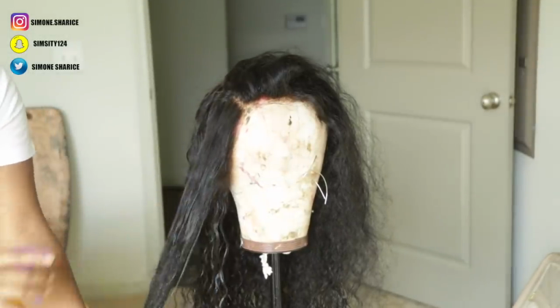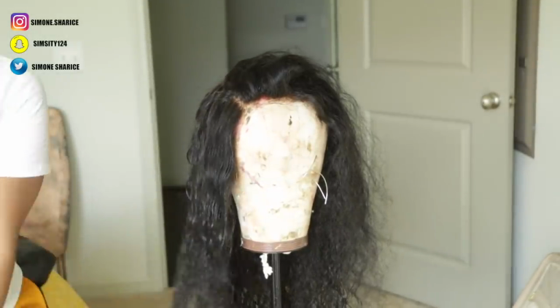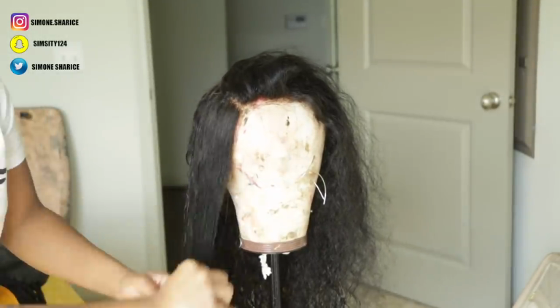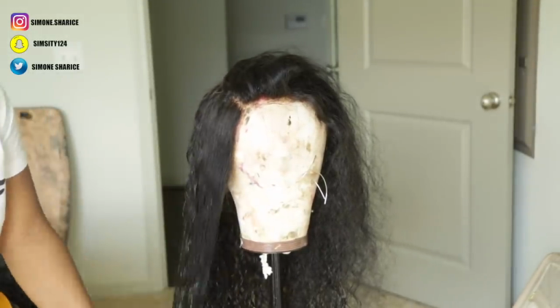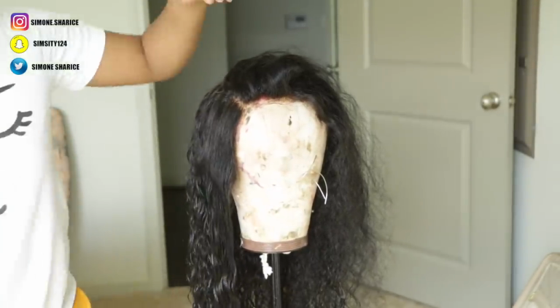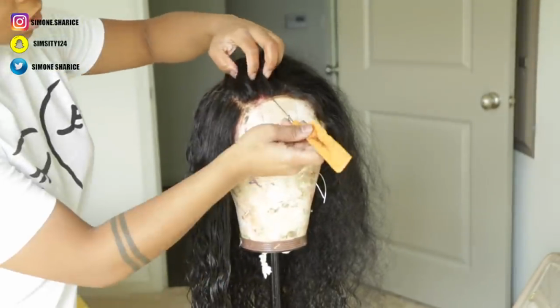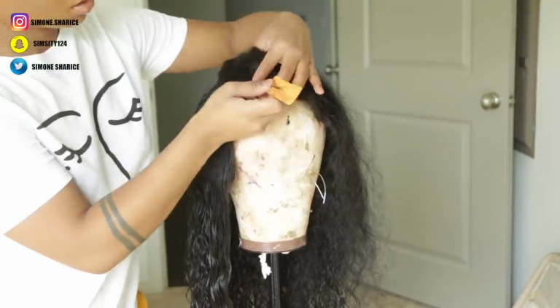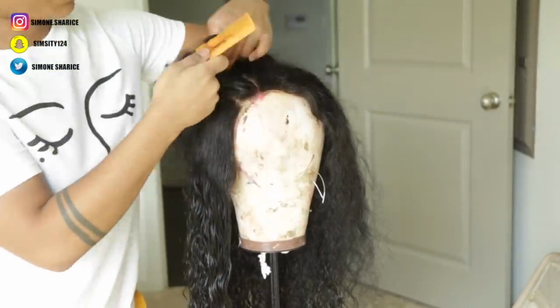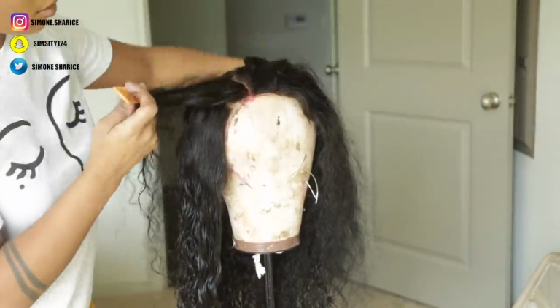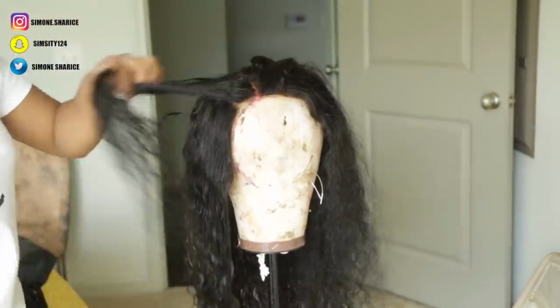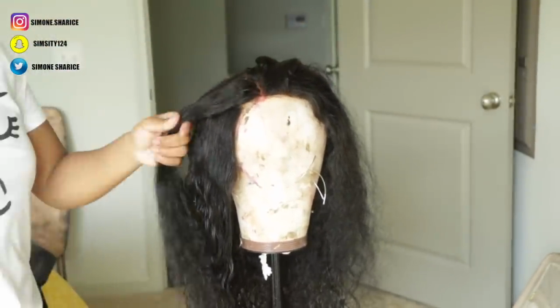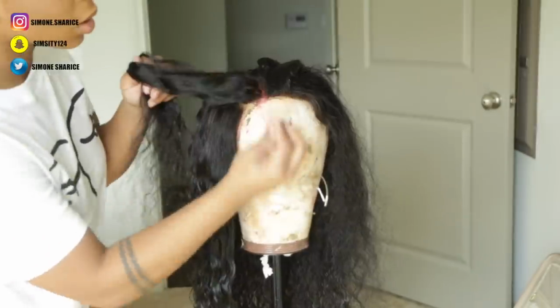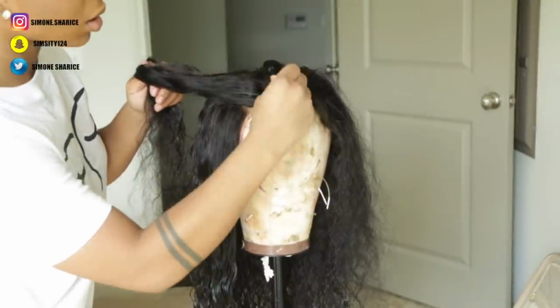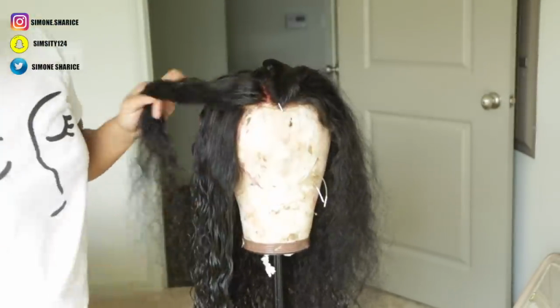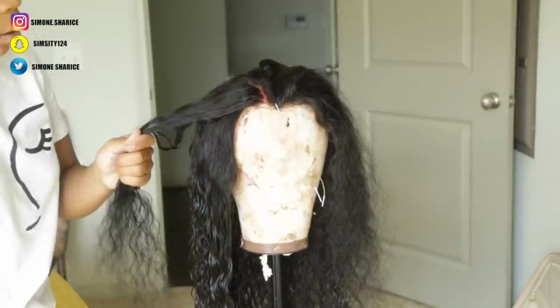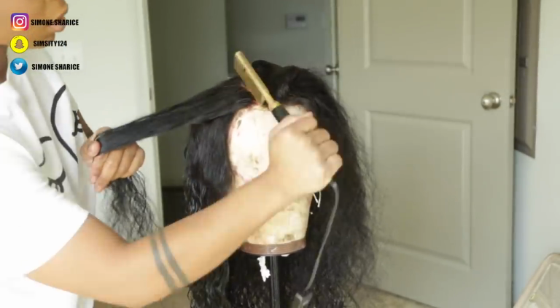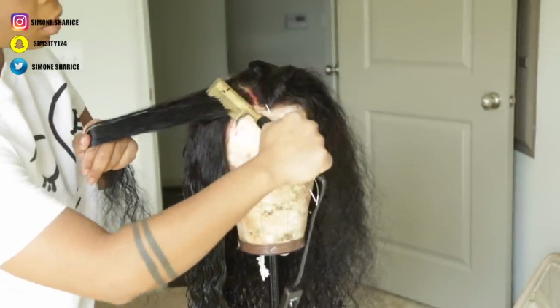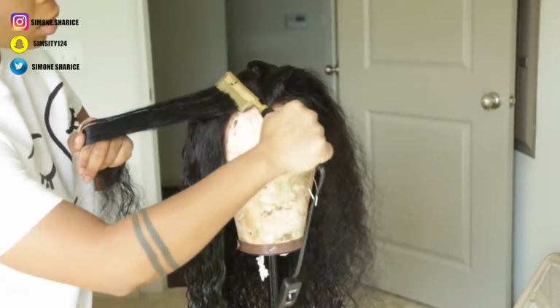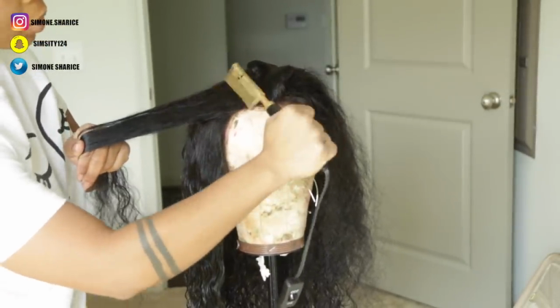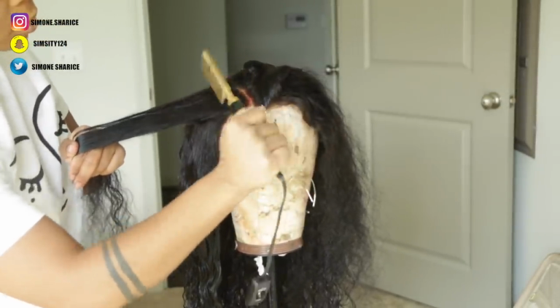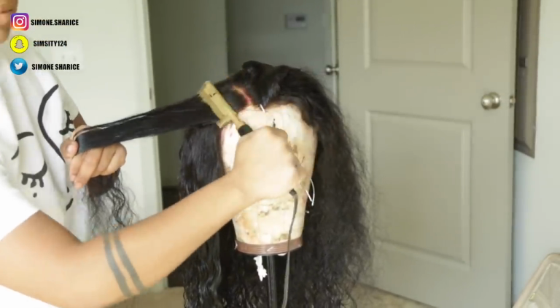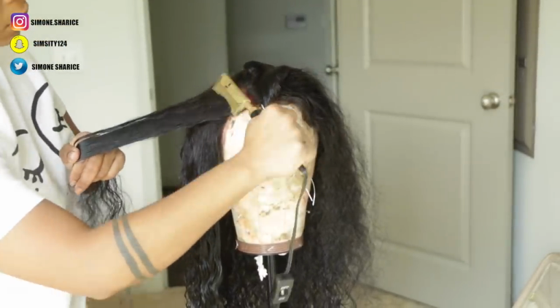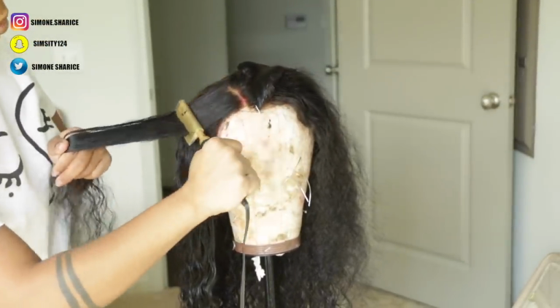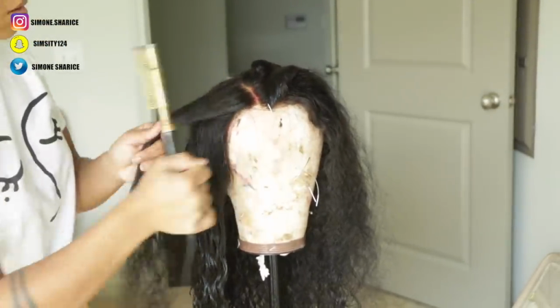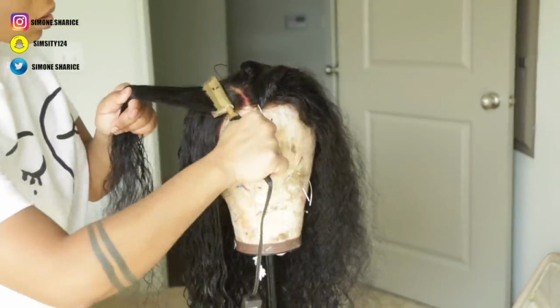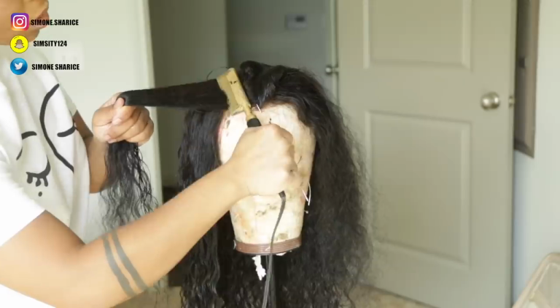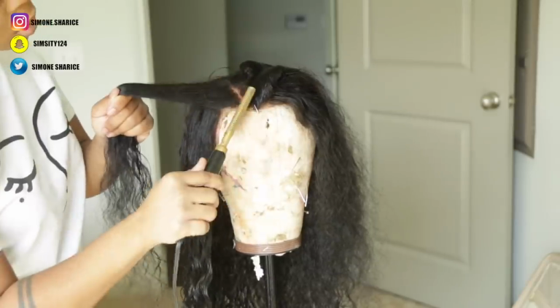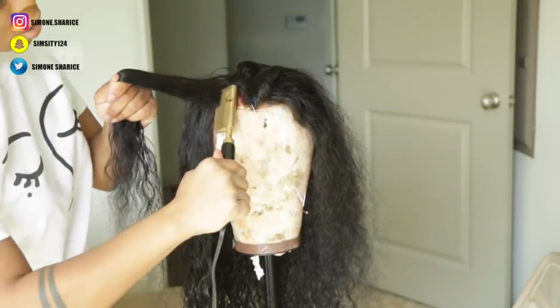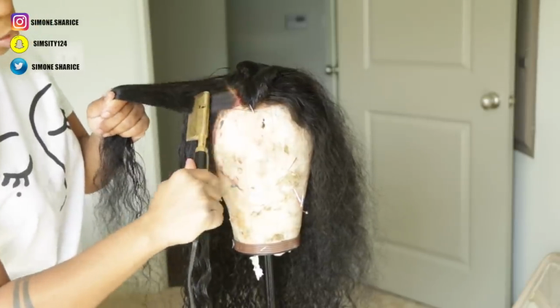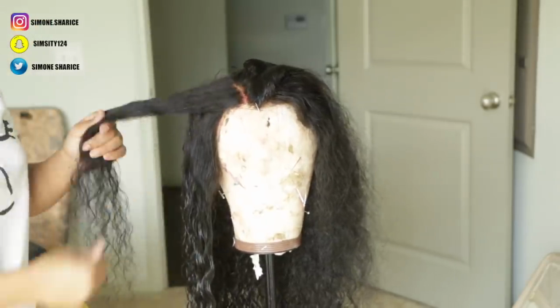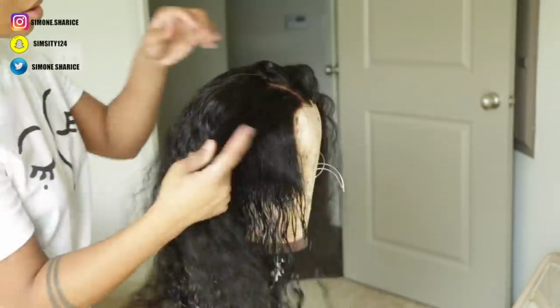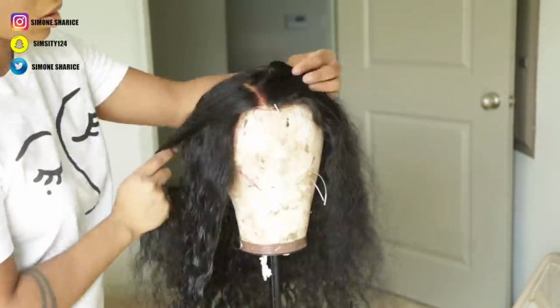Then I went ahead and wet the ends, because you can see I was clearly combing out the curls. To get the curls back to normal and blend with the rest of the hair, I sprayed the ends of the hair.